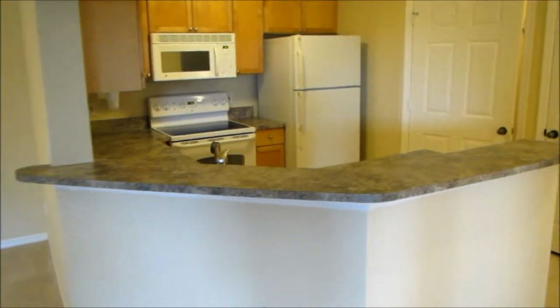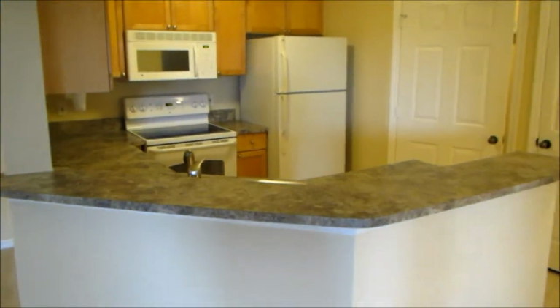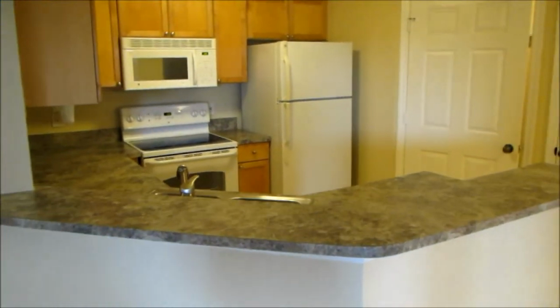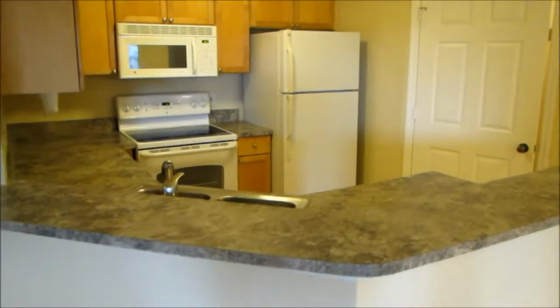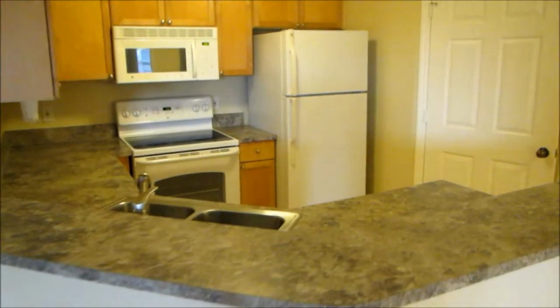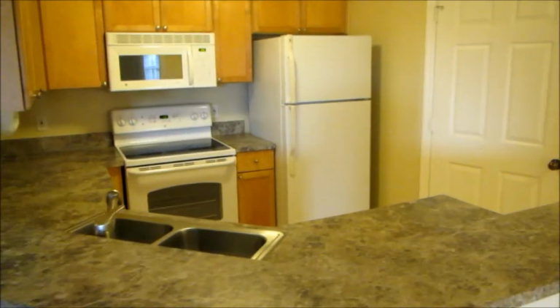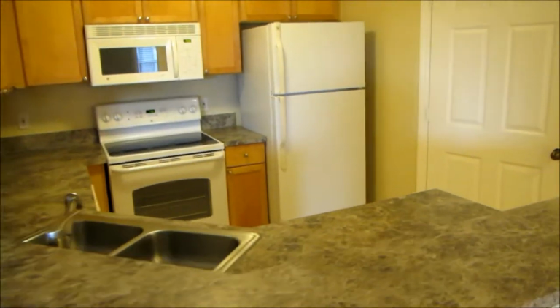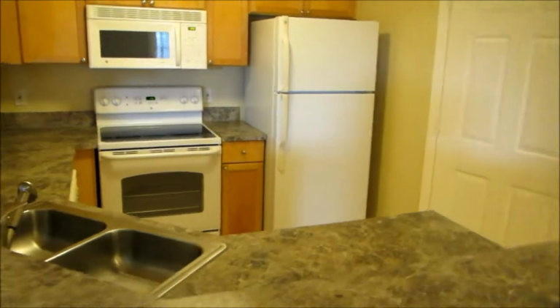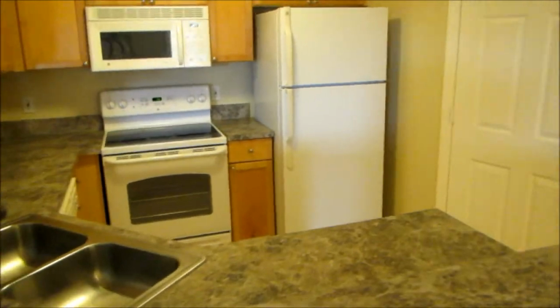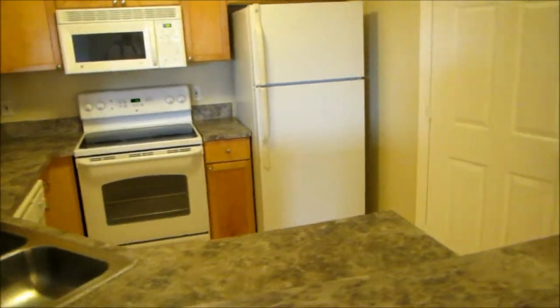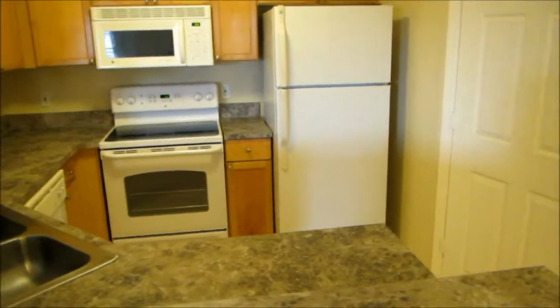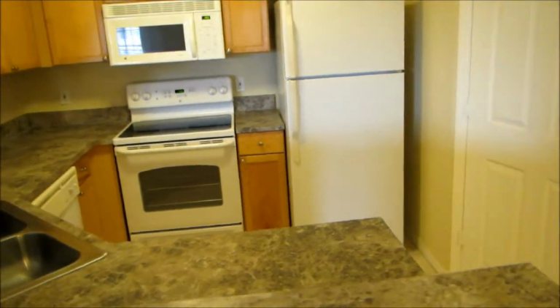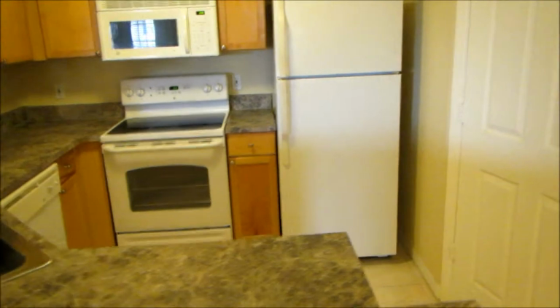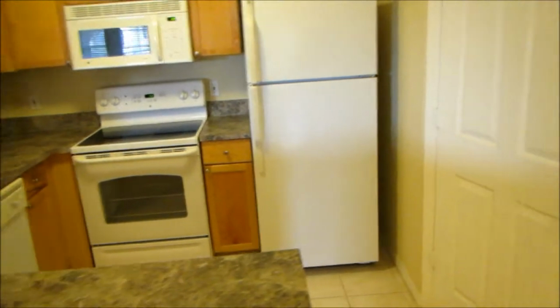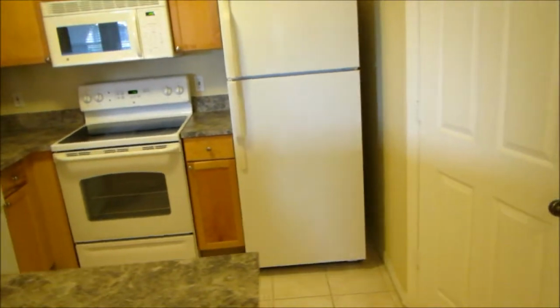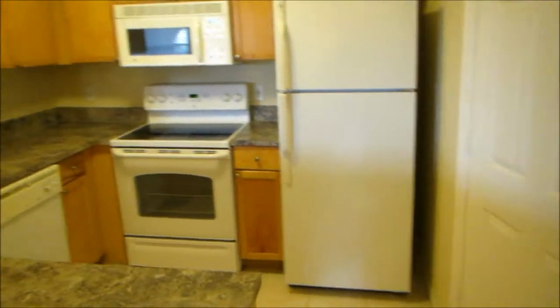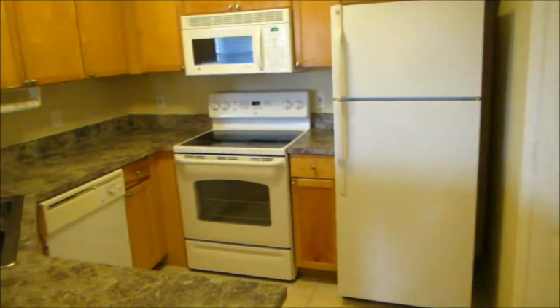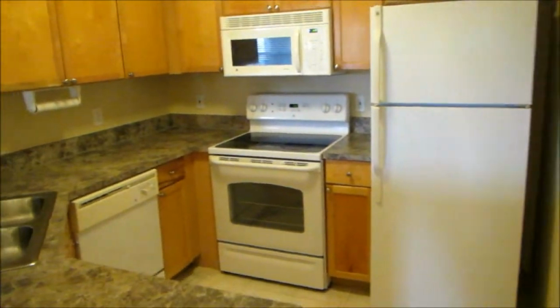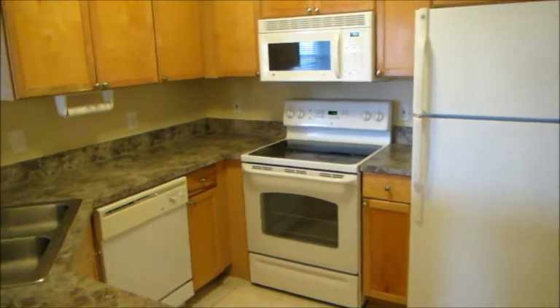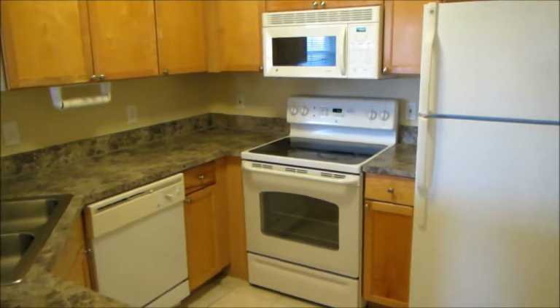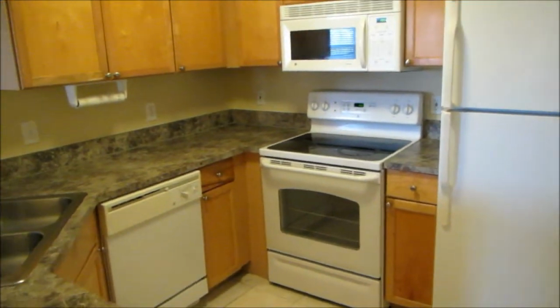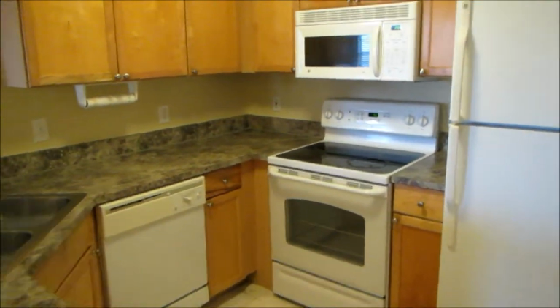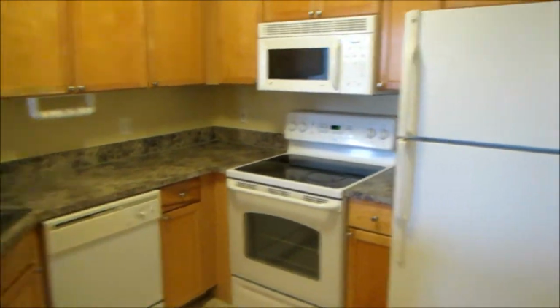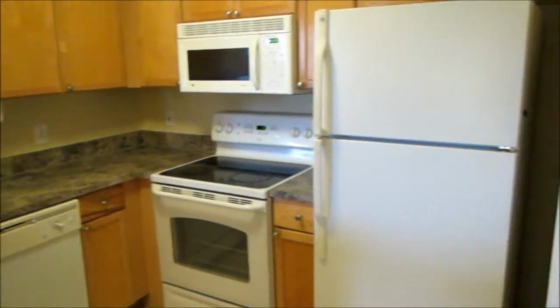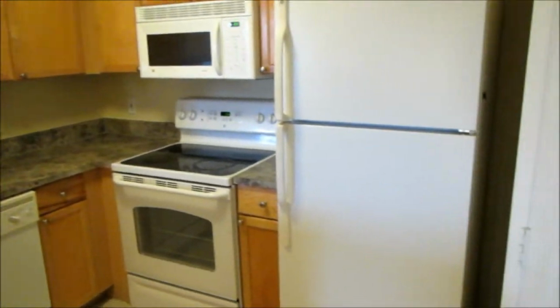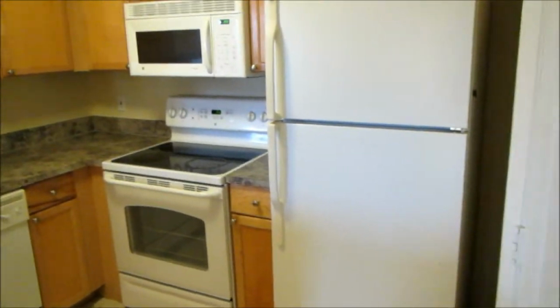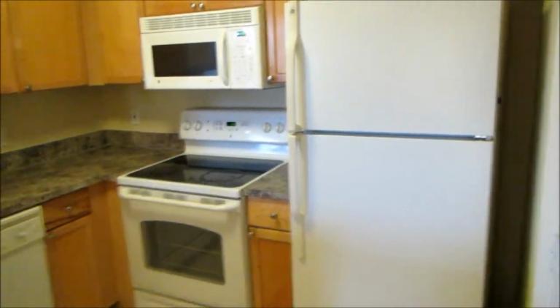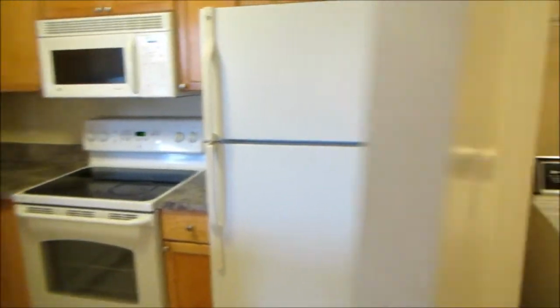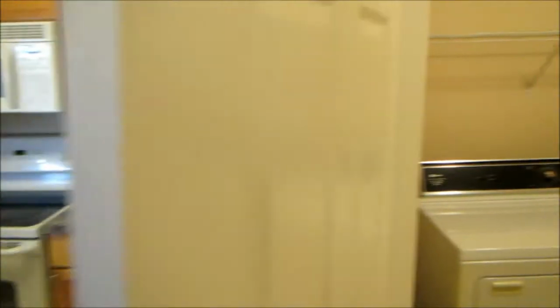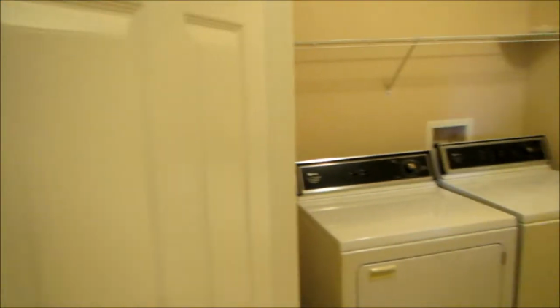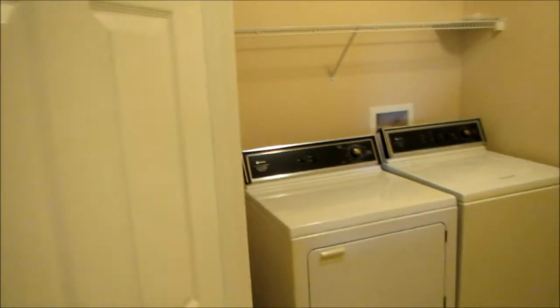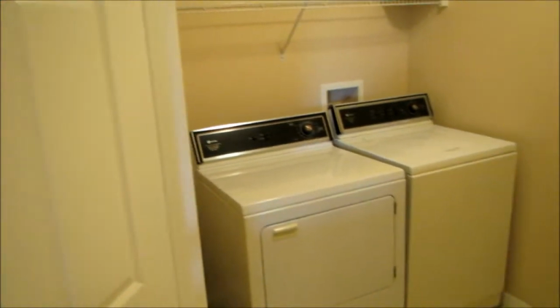Upgraded maple cabinets and a ceramic cooktop stove. Off the kitchen is a large laundry area.